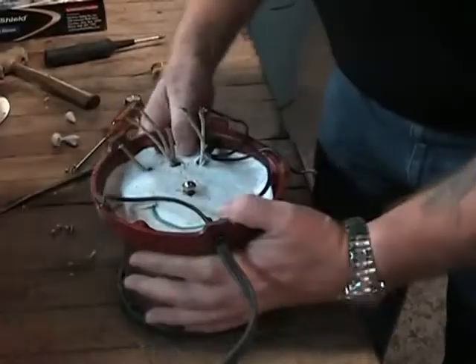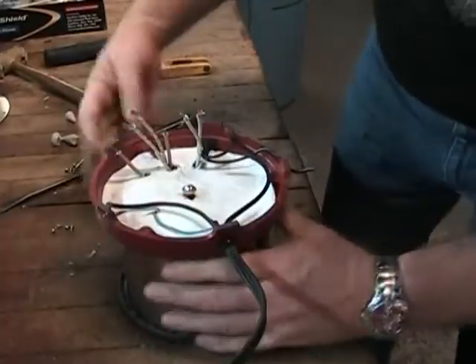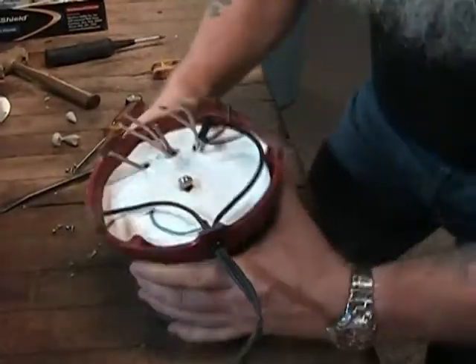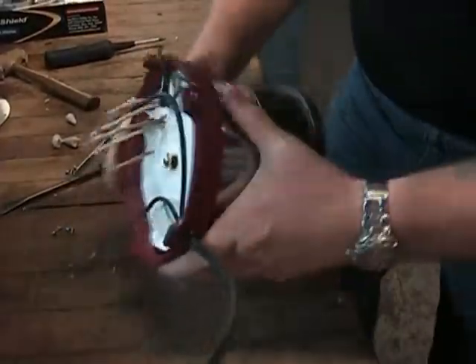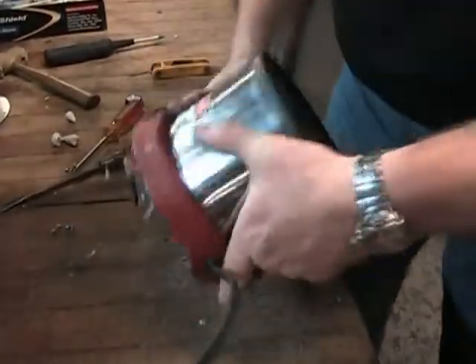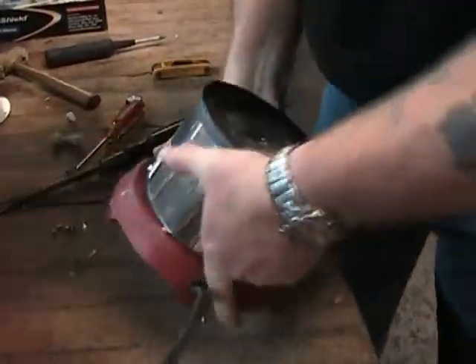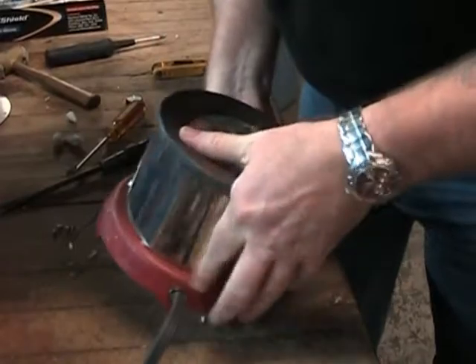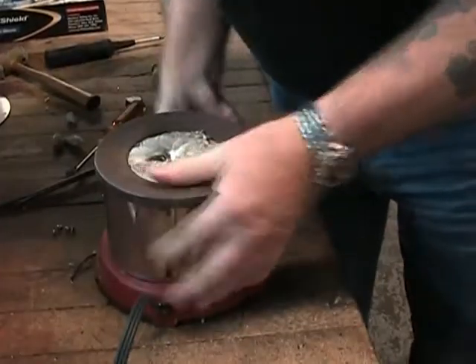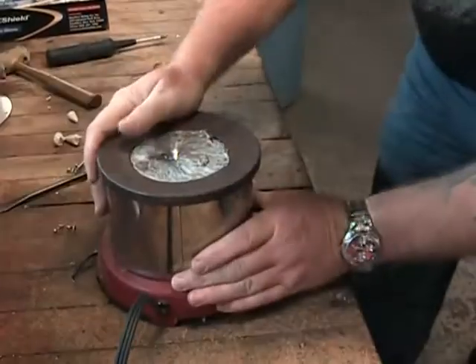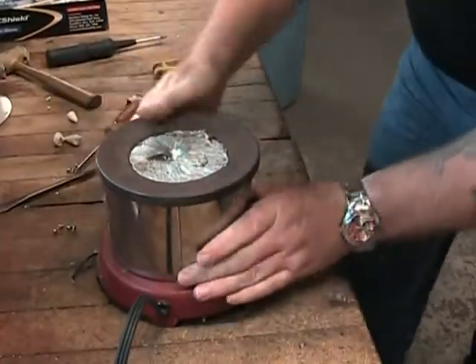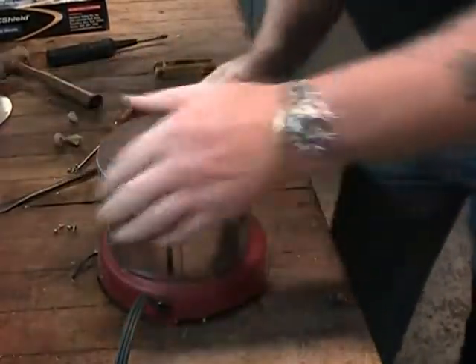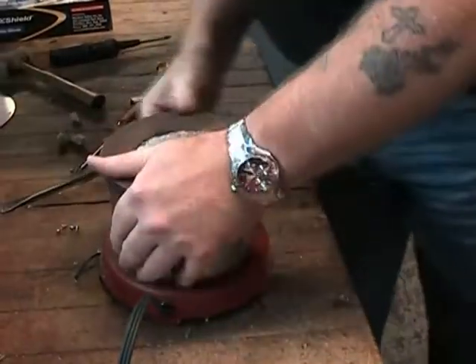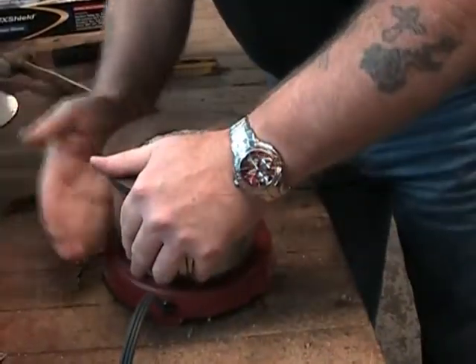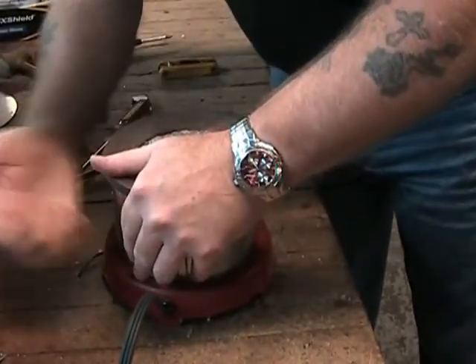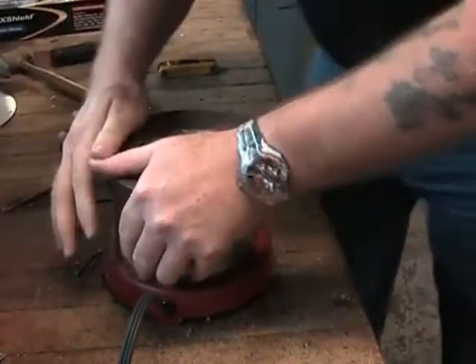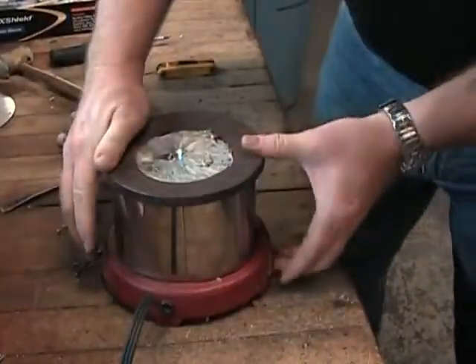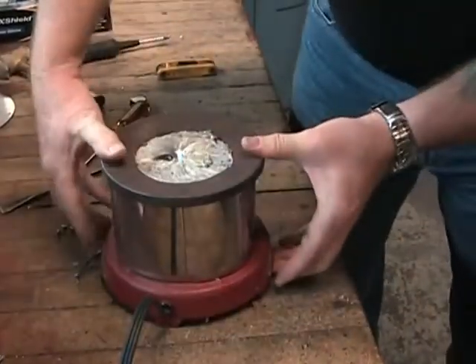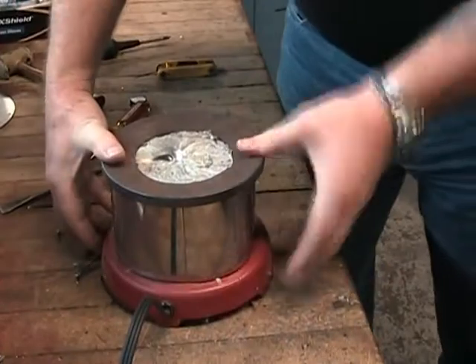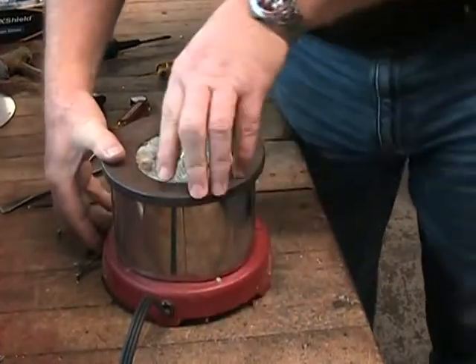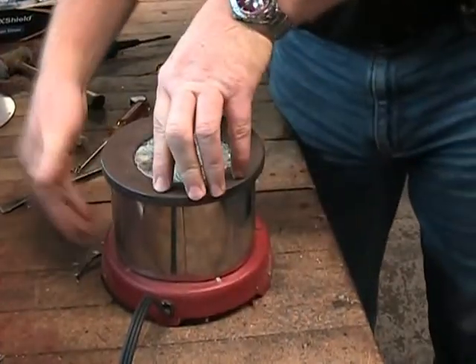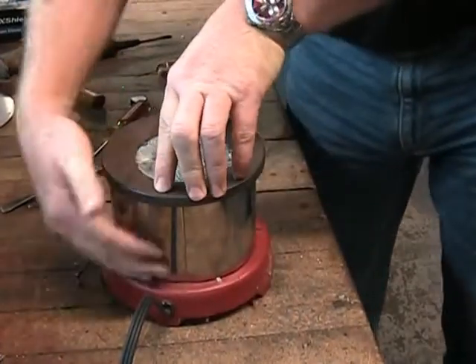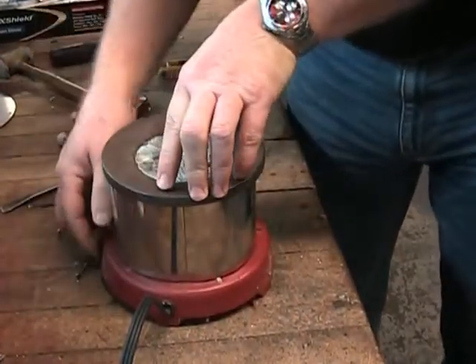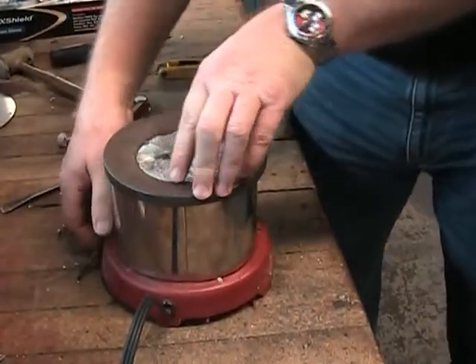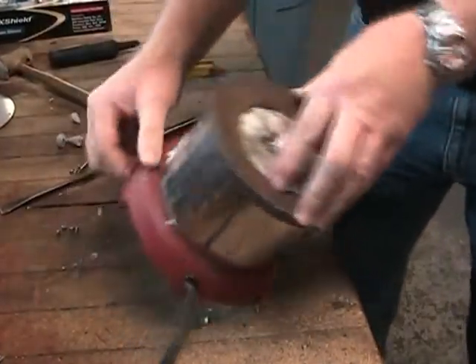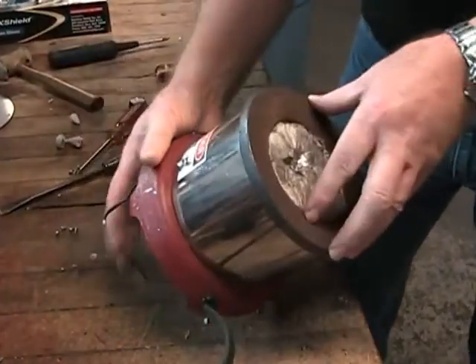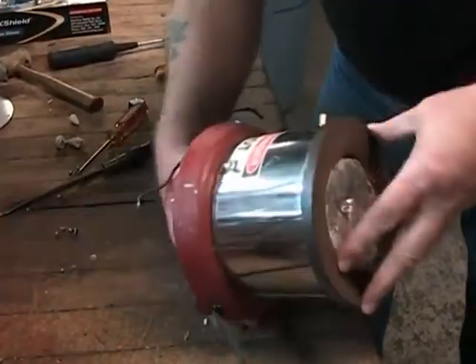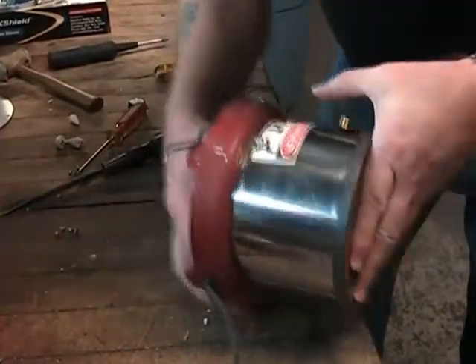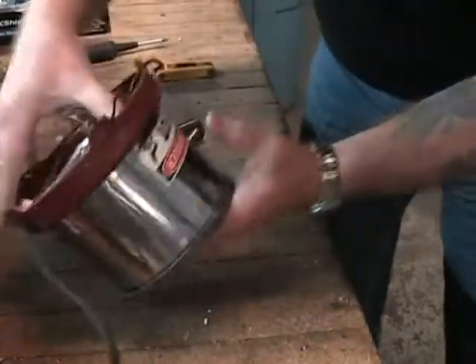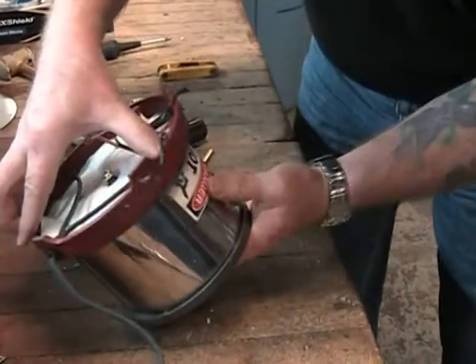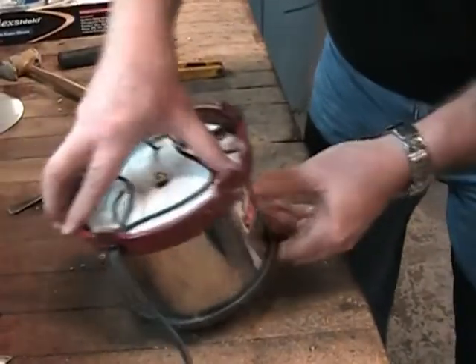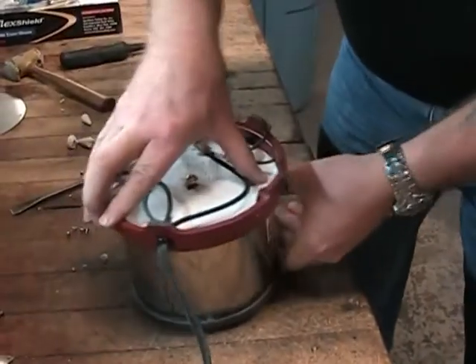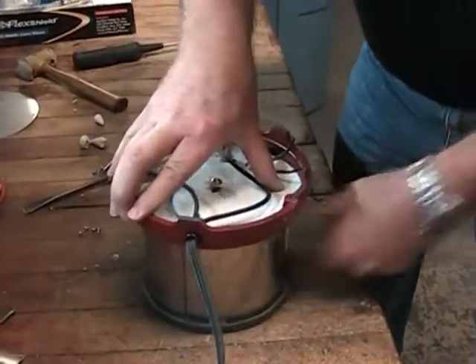Next turn the pot over and make certain that the casing ring assembly is properly seated on the base. The casing ring should be resting on the notched portion of the five bosses that are equally located around the base. When you are certain that you have everything properly aligned, carefully turn the solder pot over again.